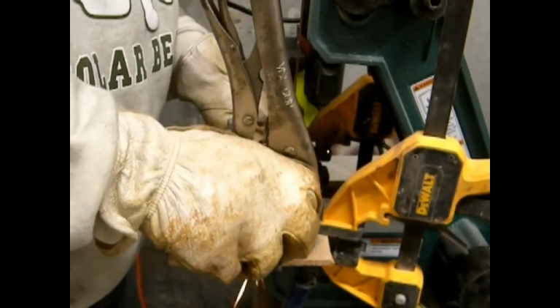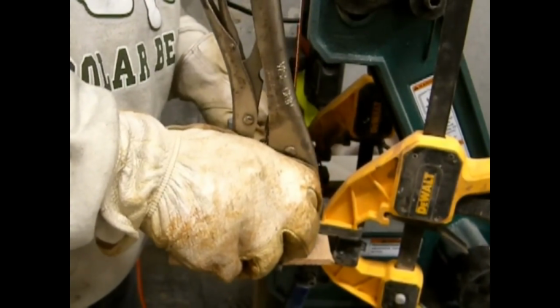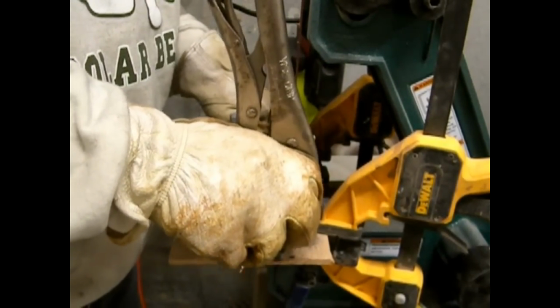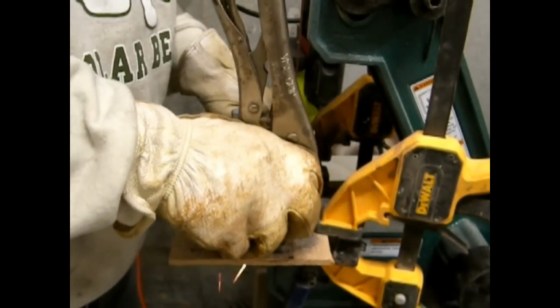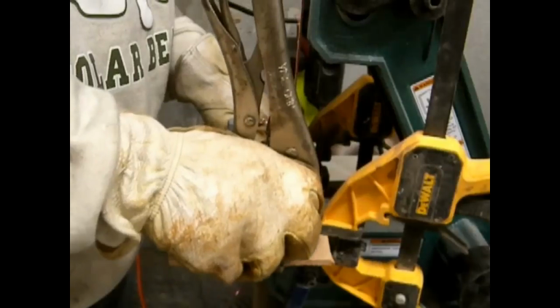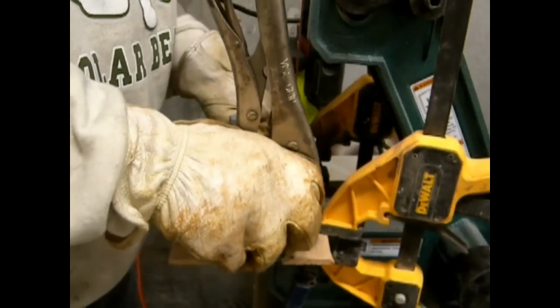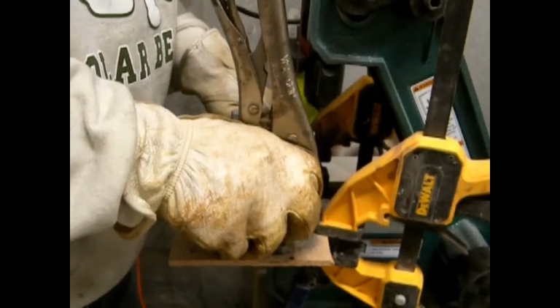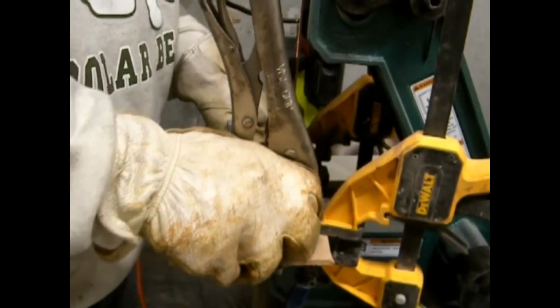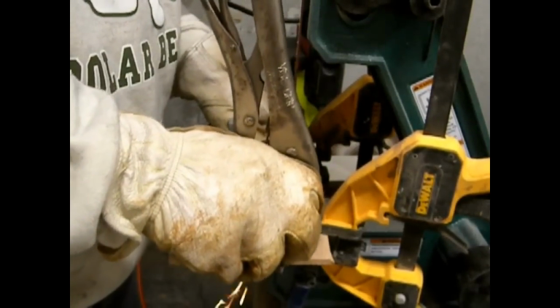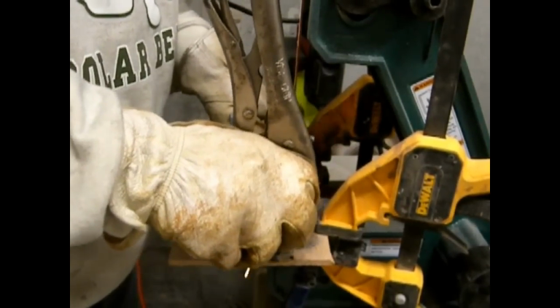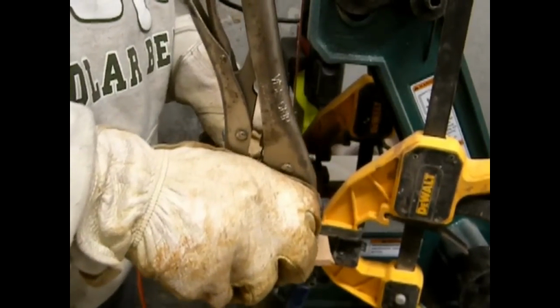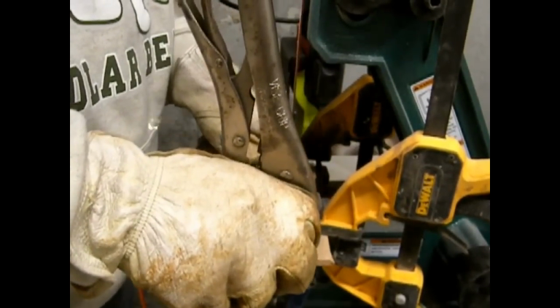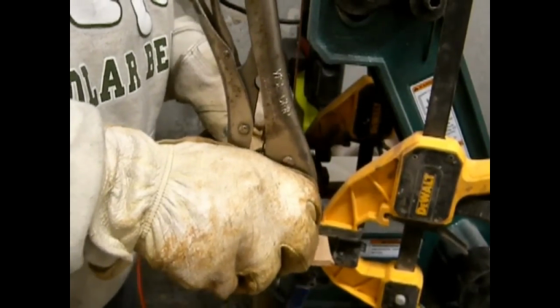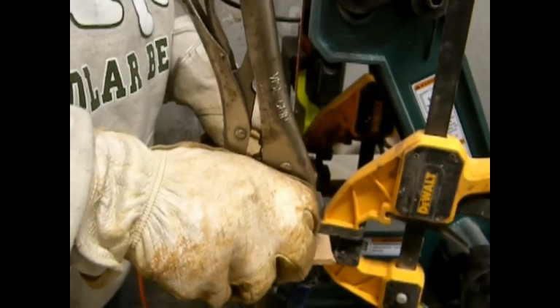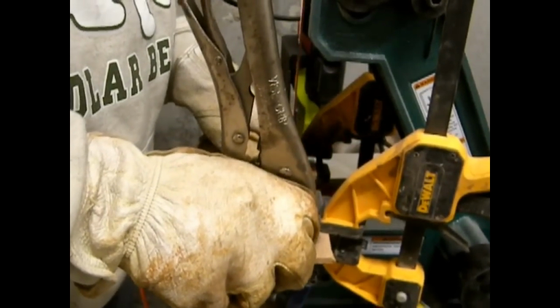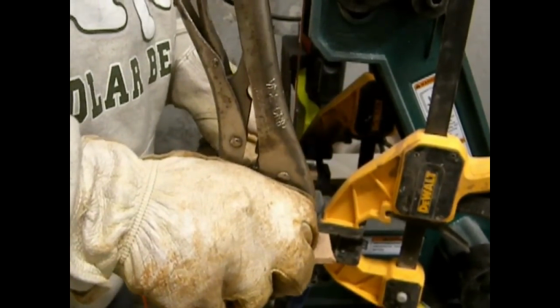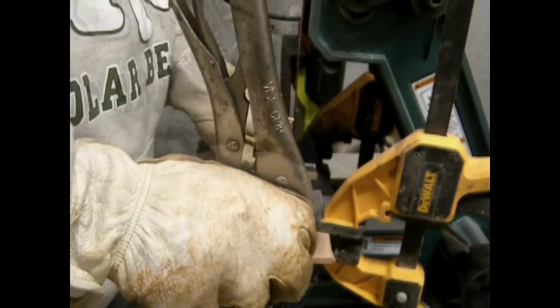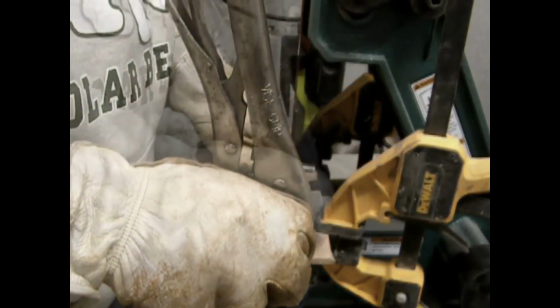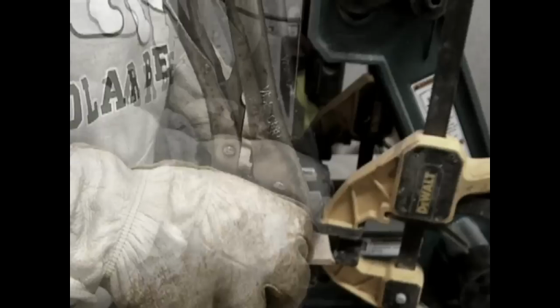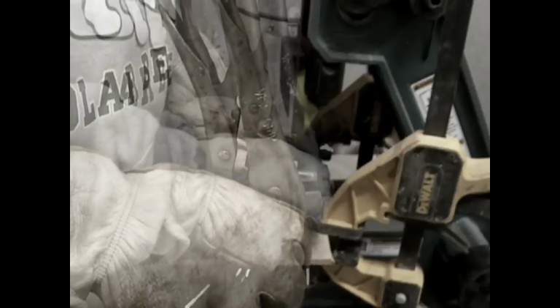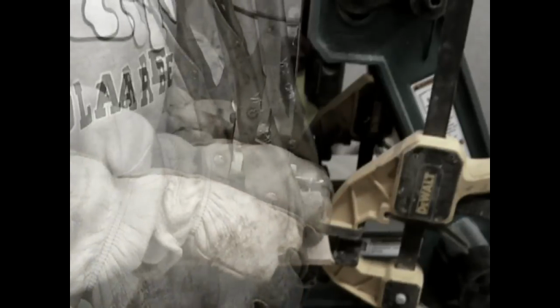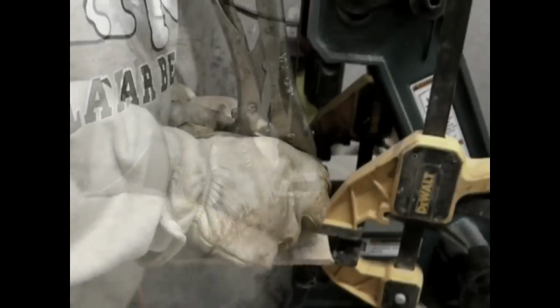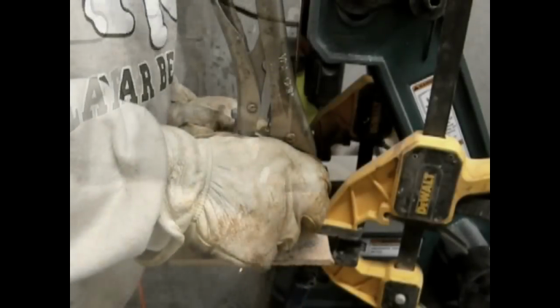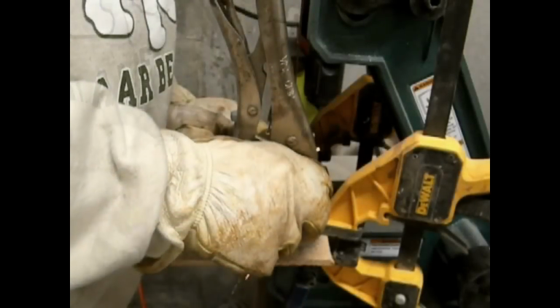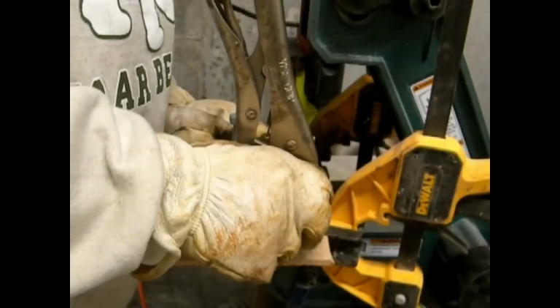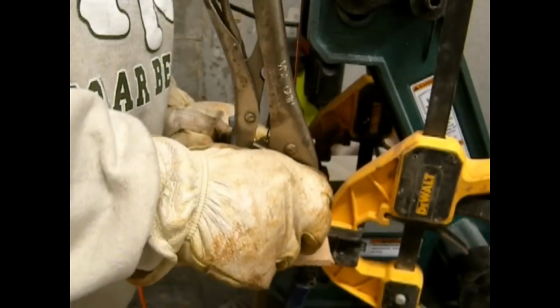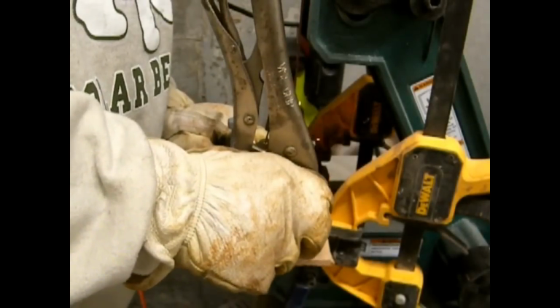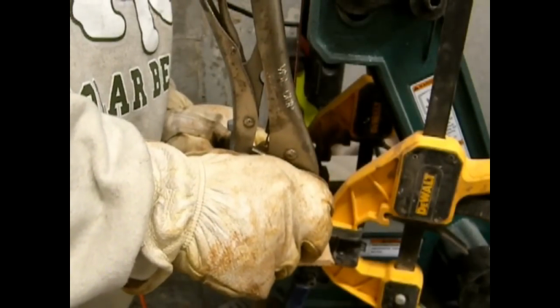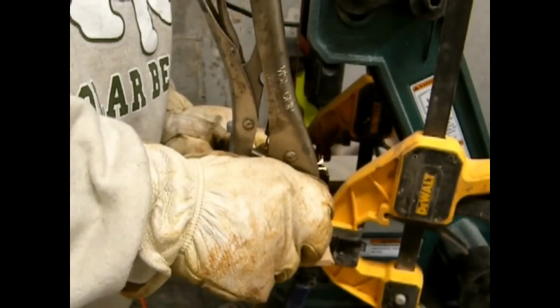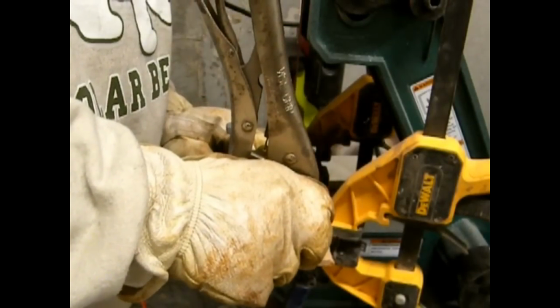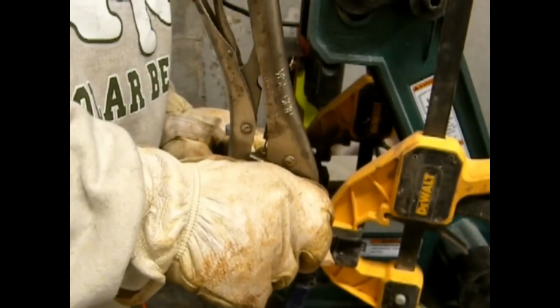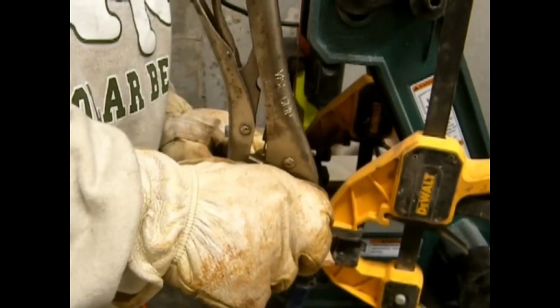The angle is controlled with a bolt that comes out the bottom of this bevel jig. The more you screw in the bolt, the steeper the angle is going to be.